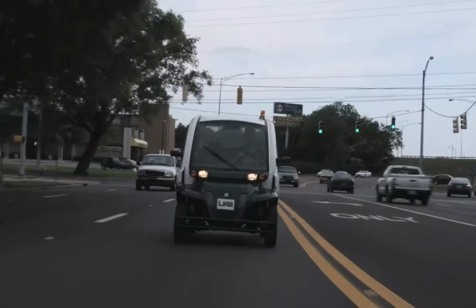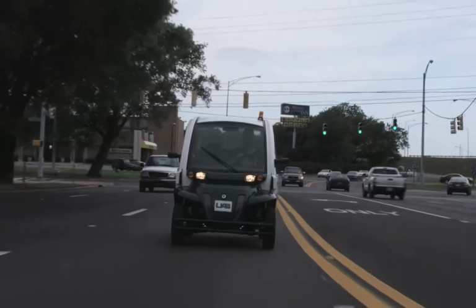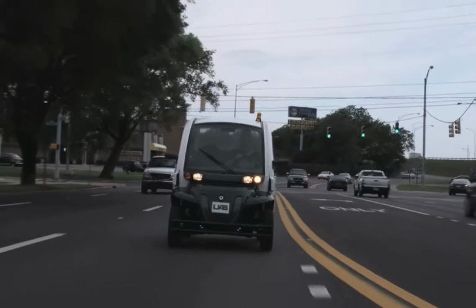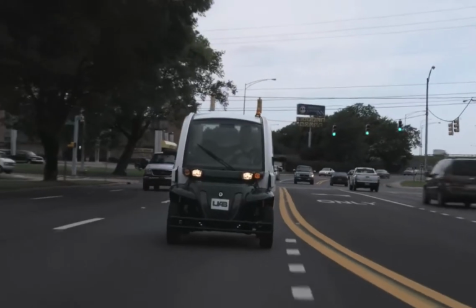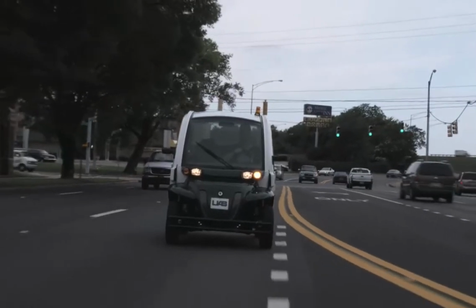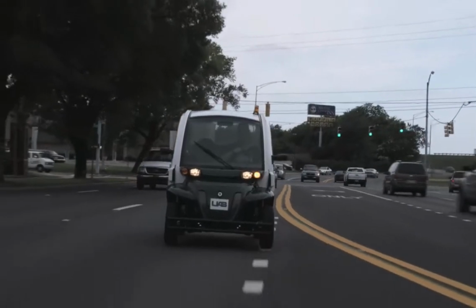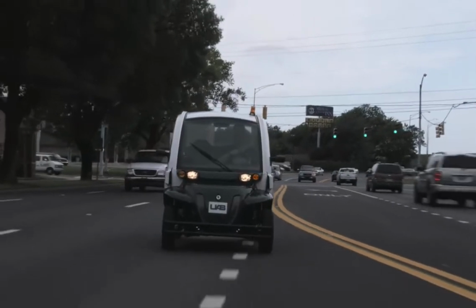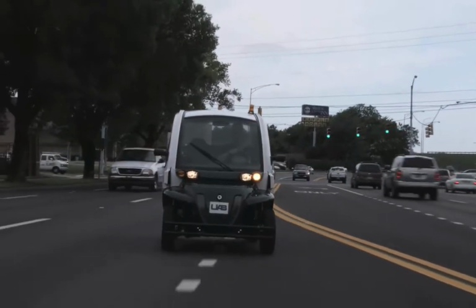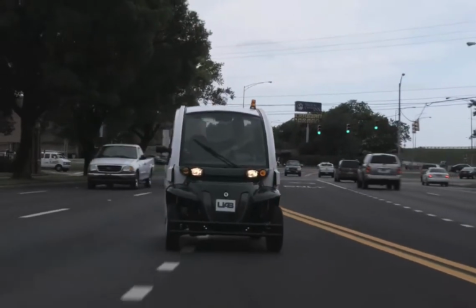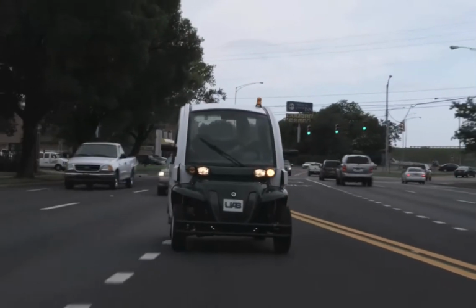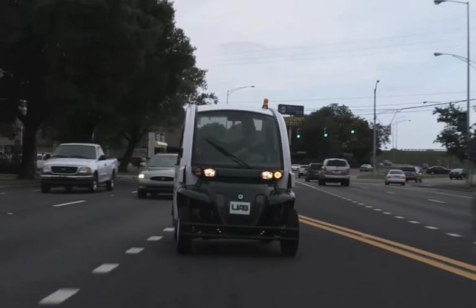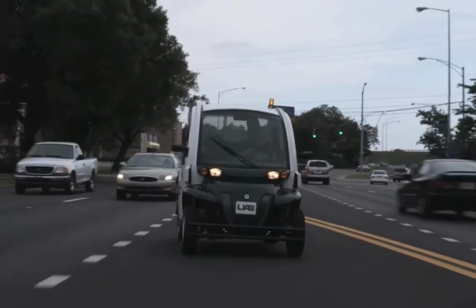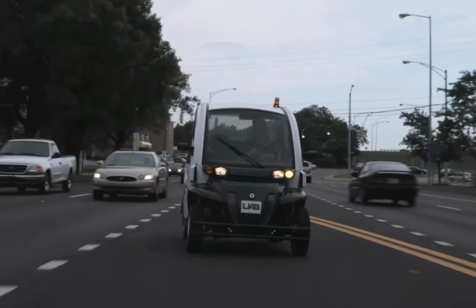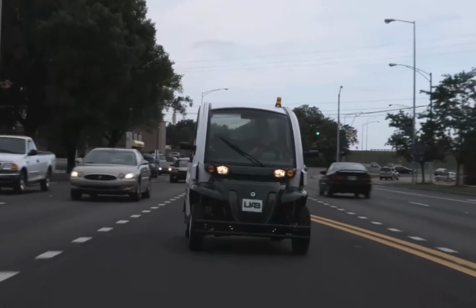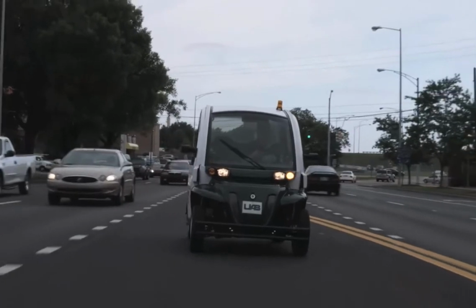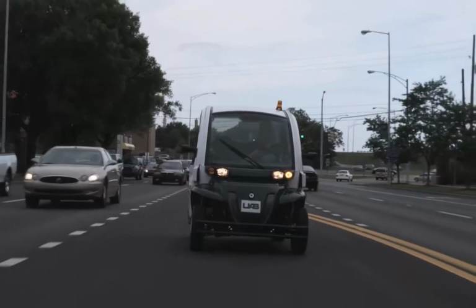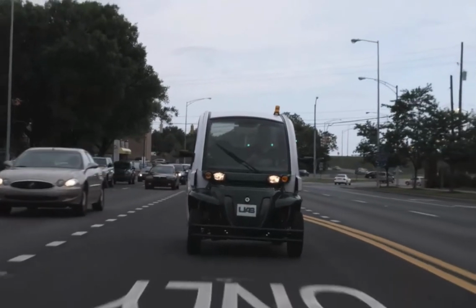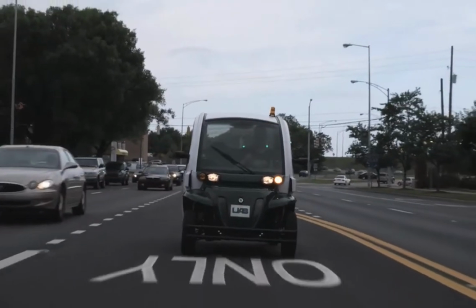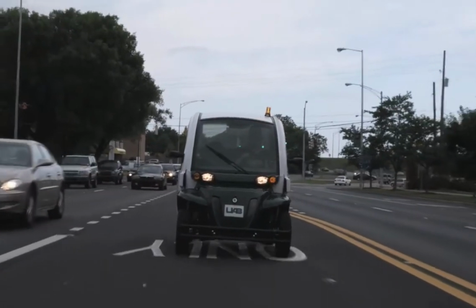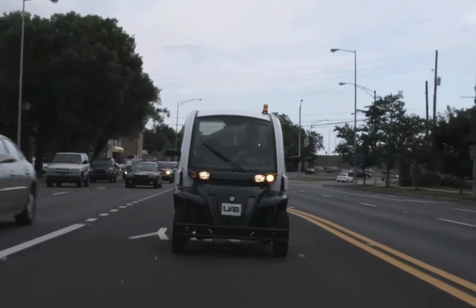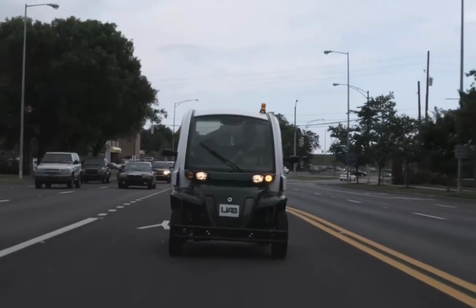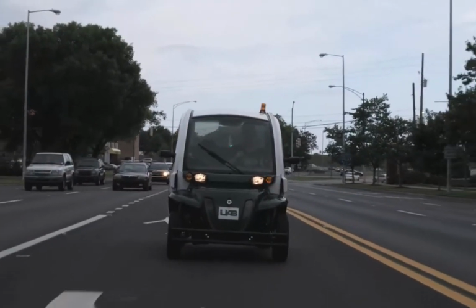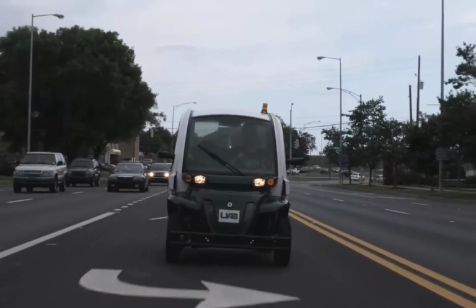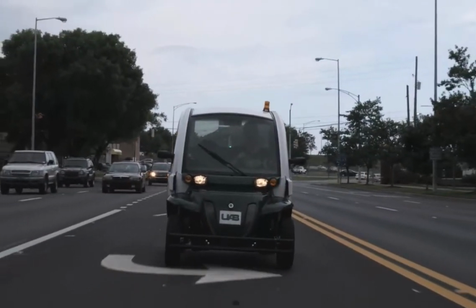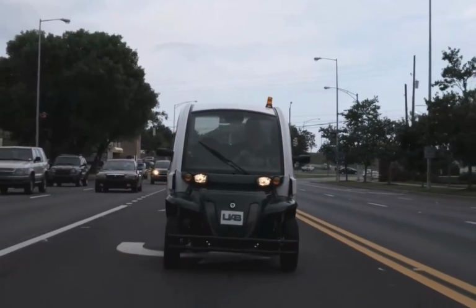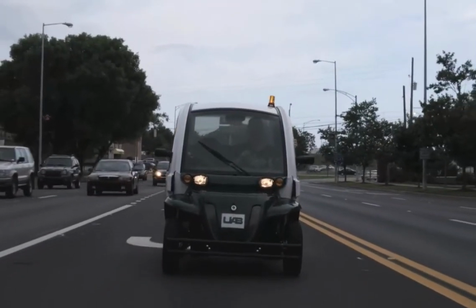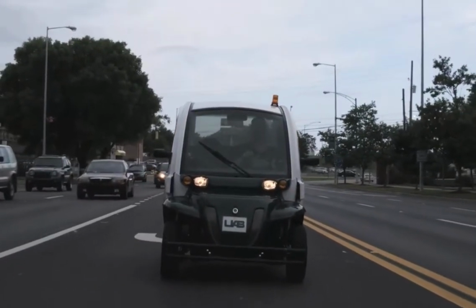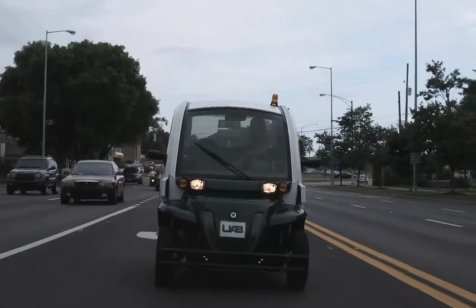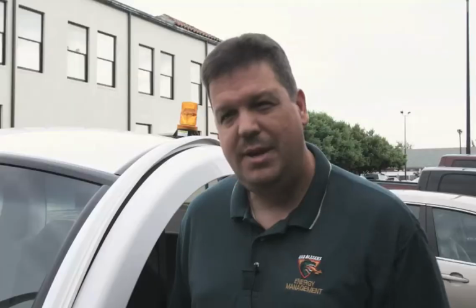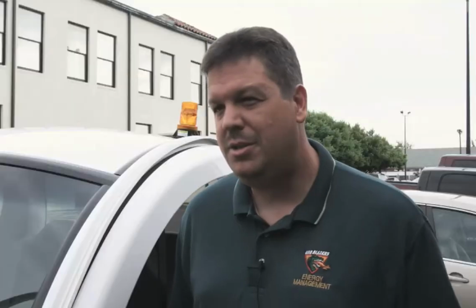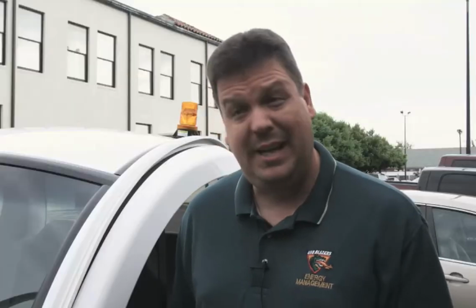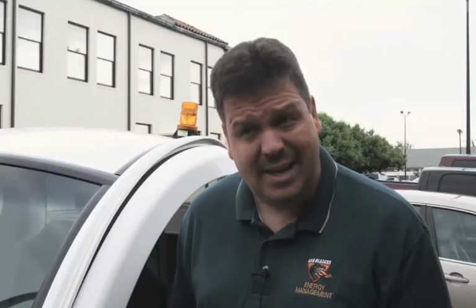Other universities use electric-powered vehicles, but UAB may be the first to recharge the vehicles using solar-powered energy exclusively. I figure we're going to save about $2,000 a year in gas.